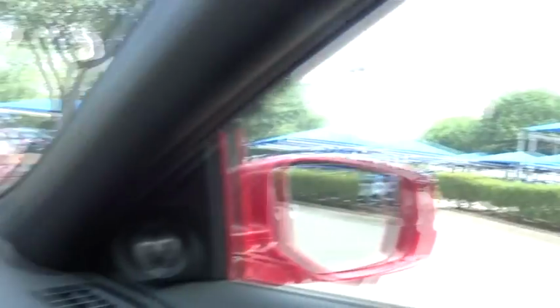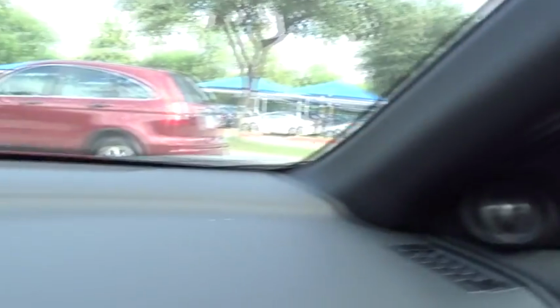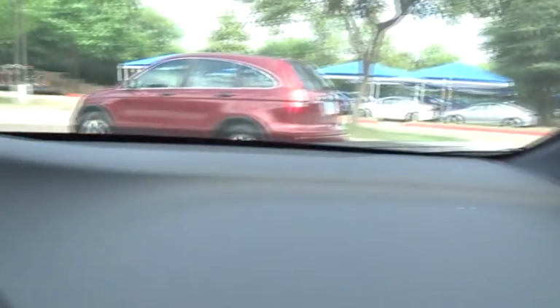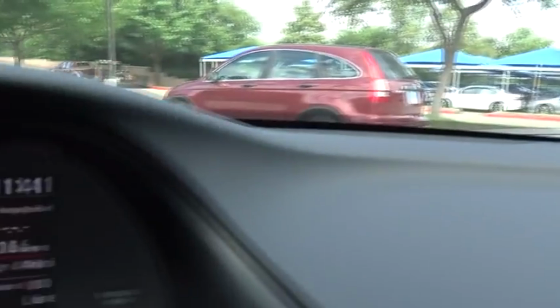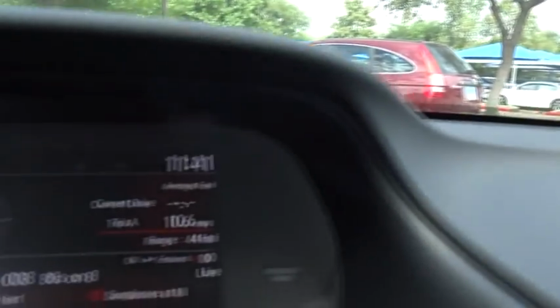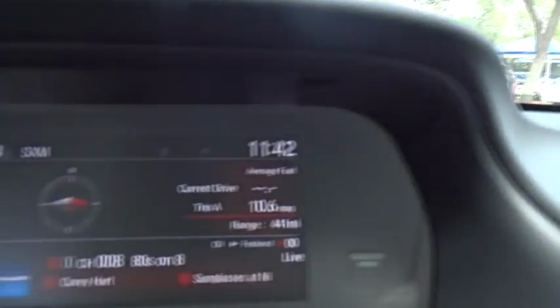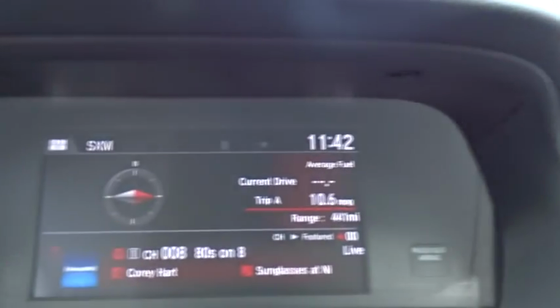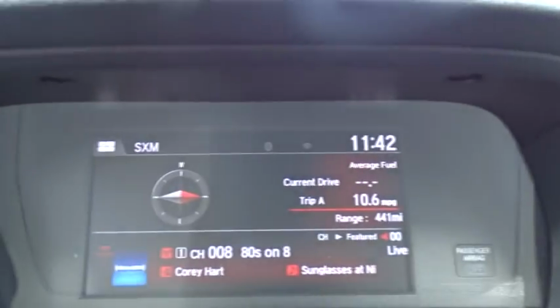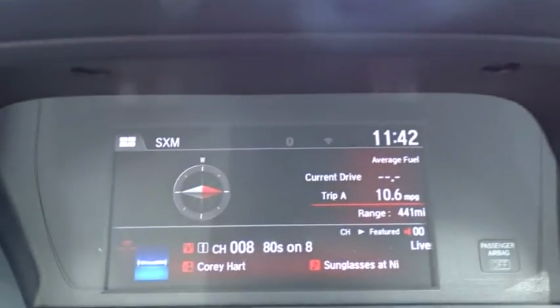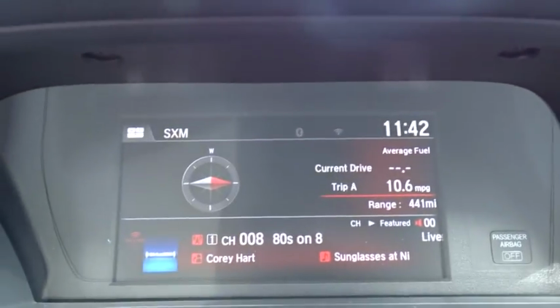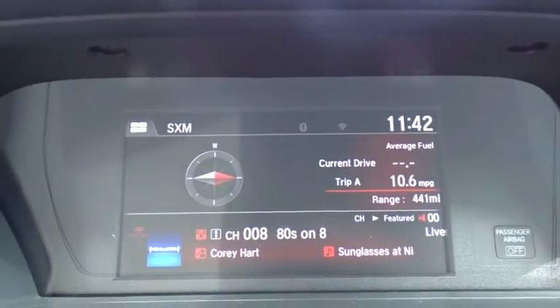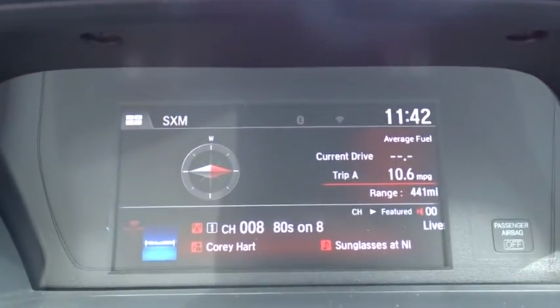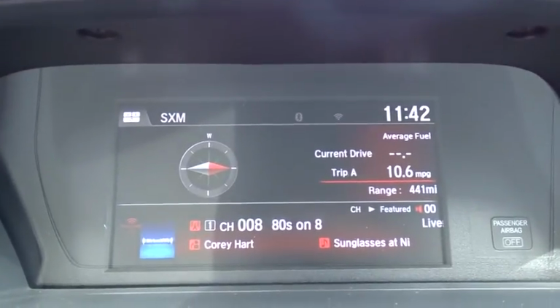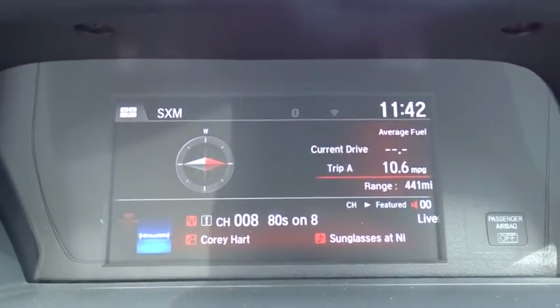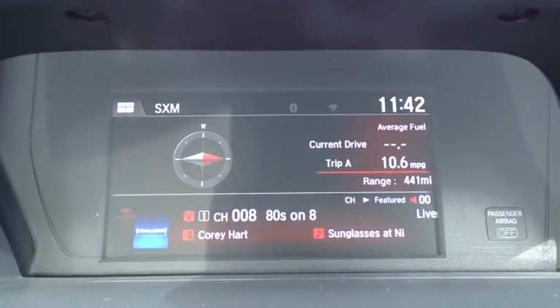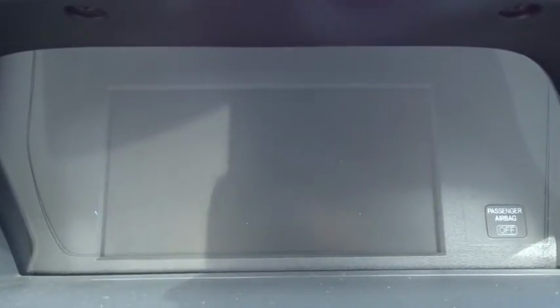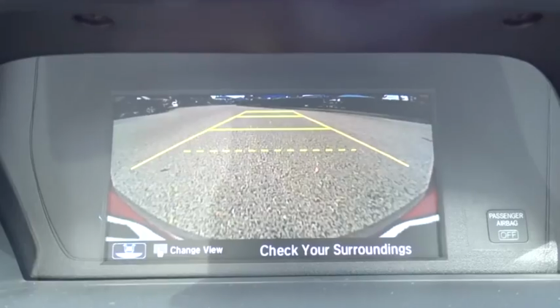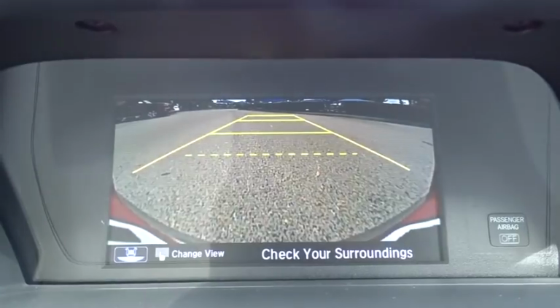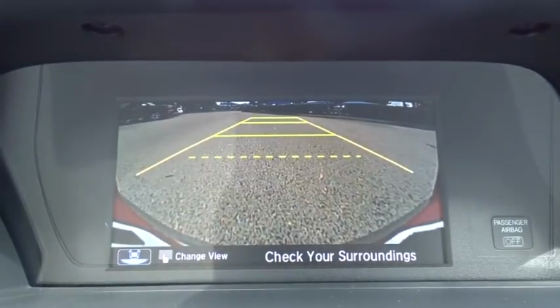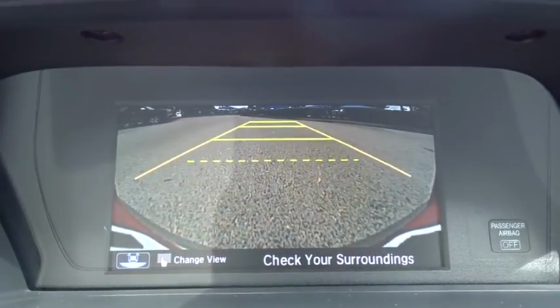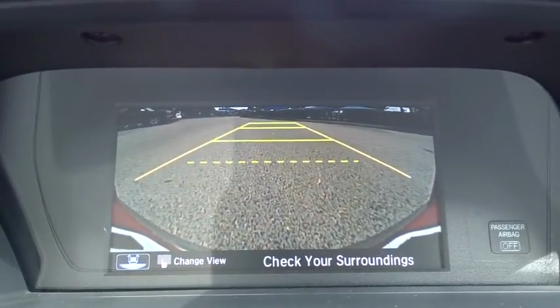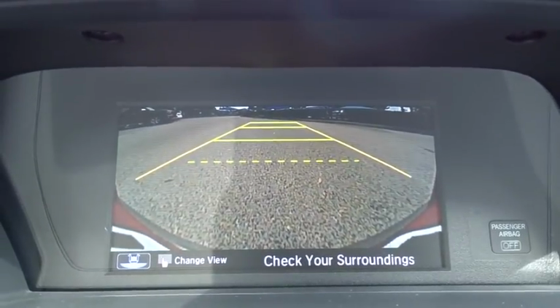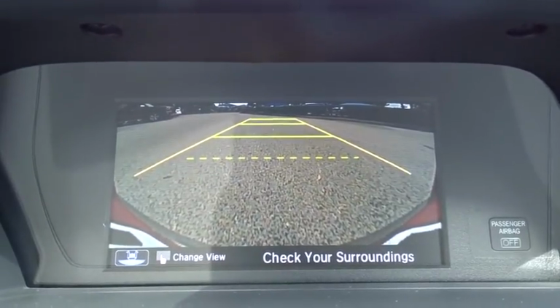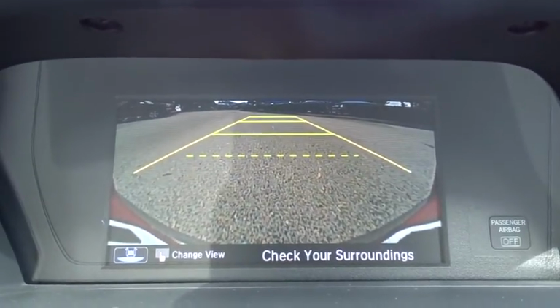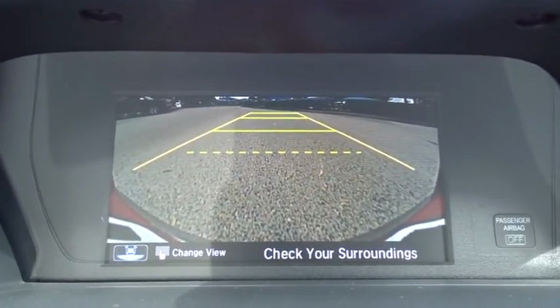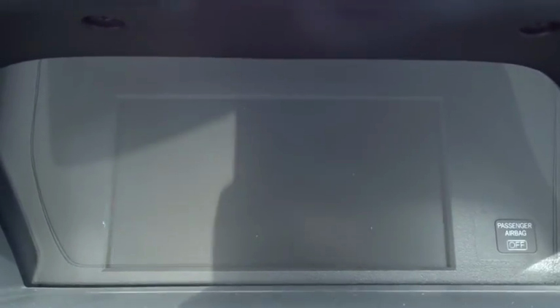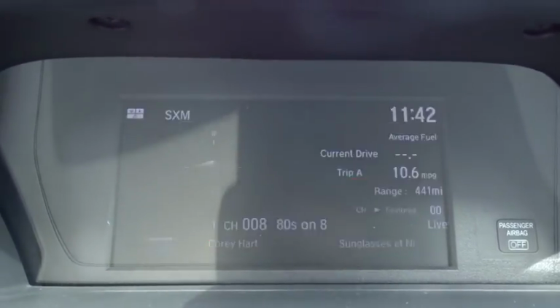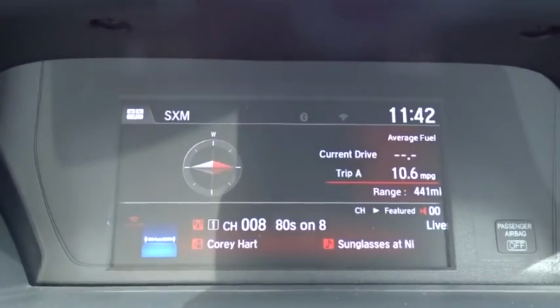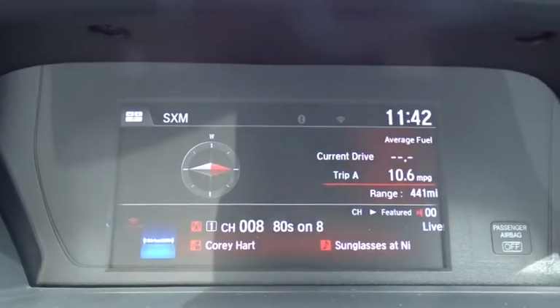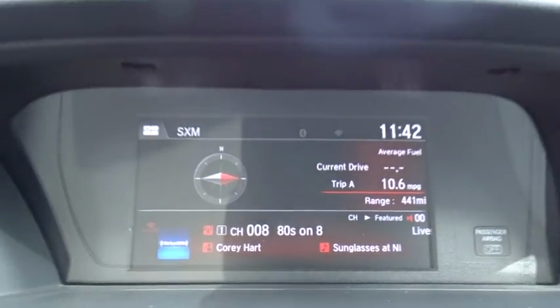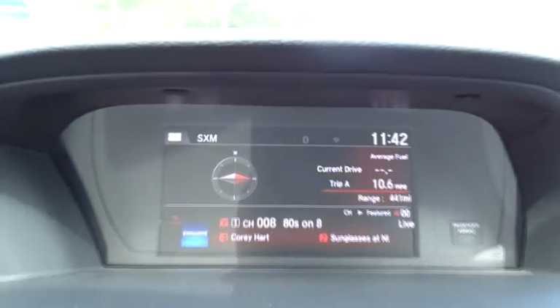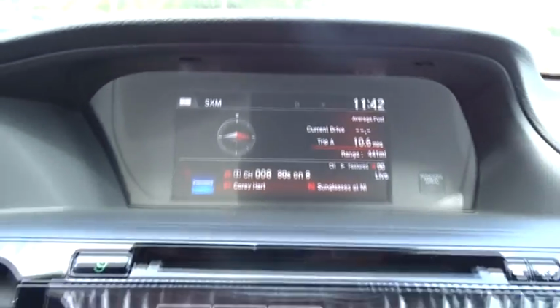Bluetooth, adjustable steering wheel, power steering, auto-dimming rear-view mirror, cruise control, floor mats, four-wheel disc brakes, keyless start, aluminum wheels.